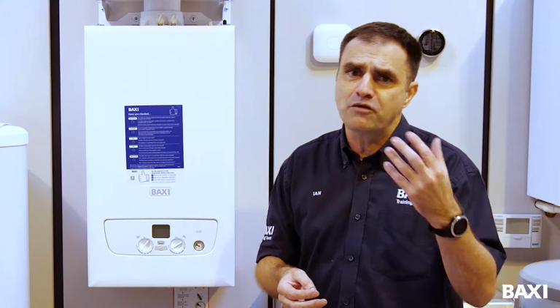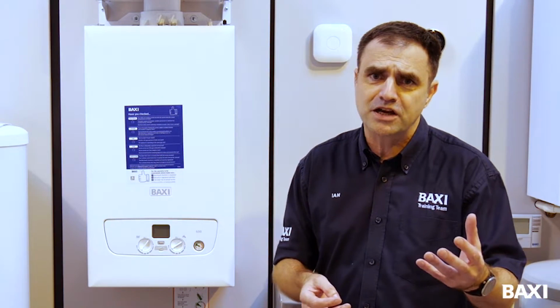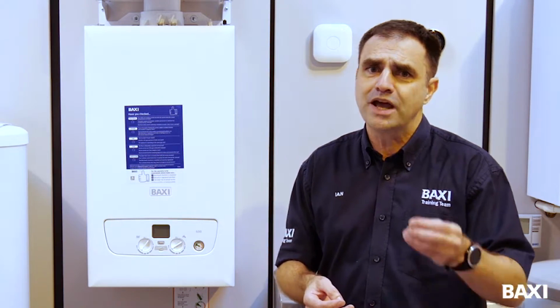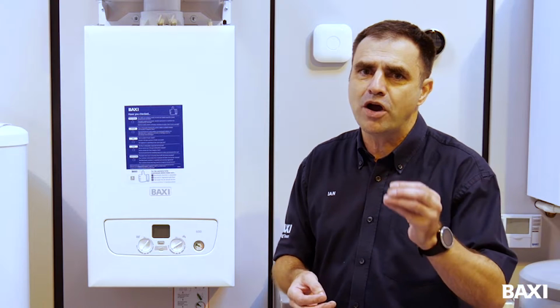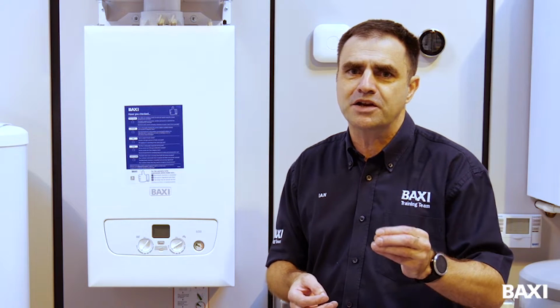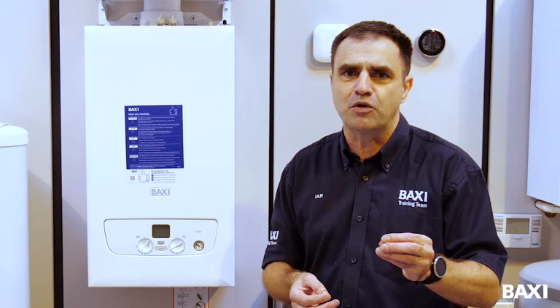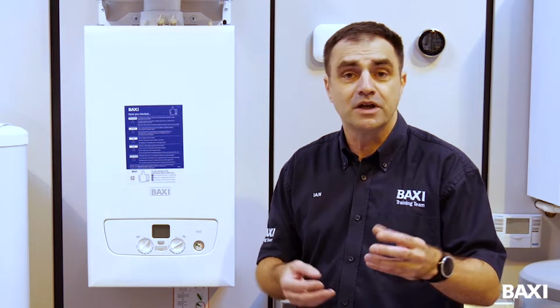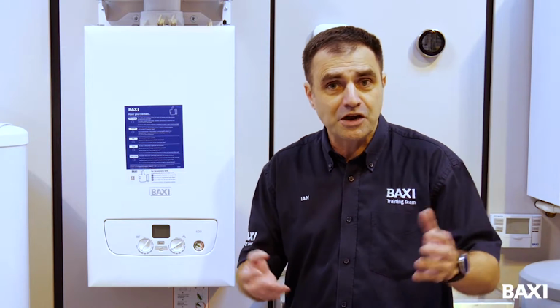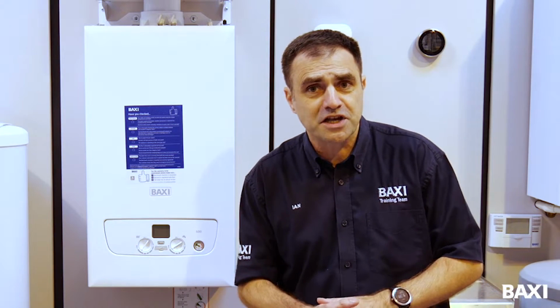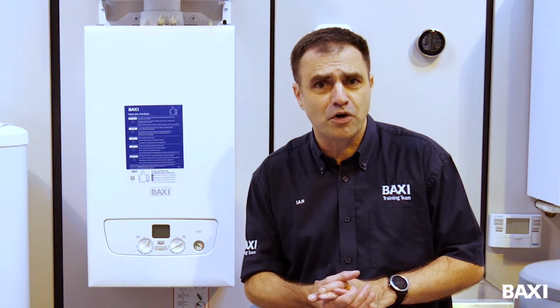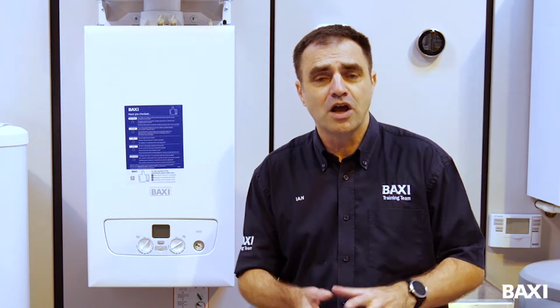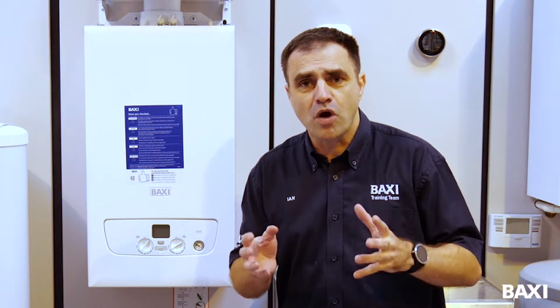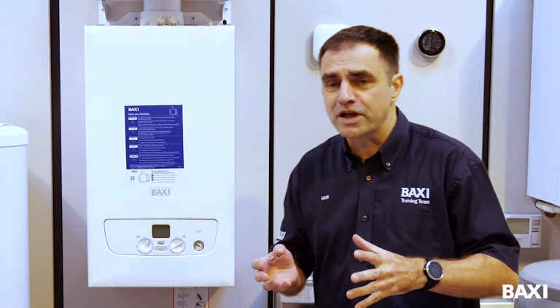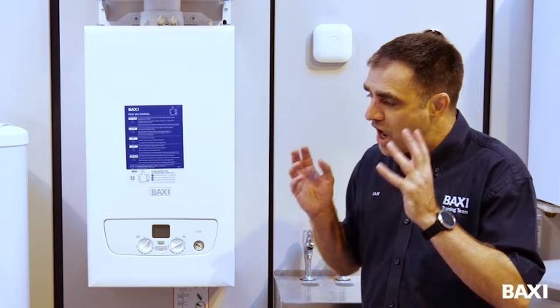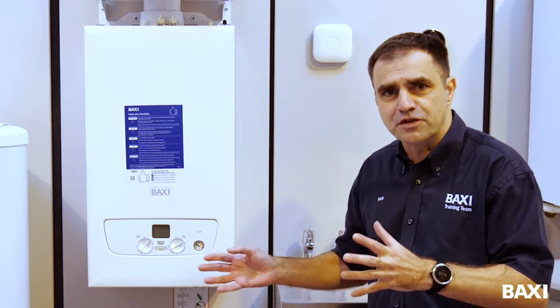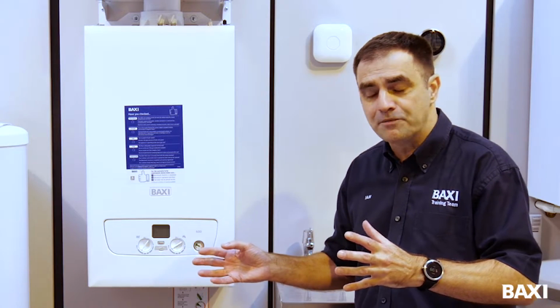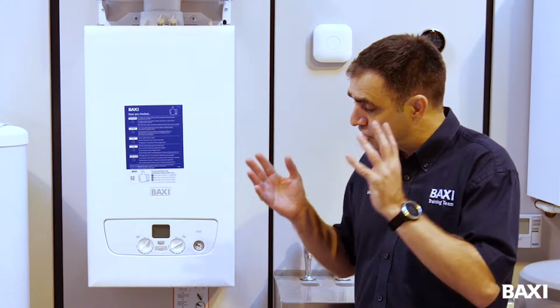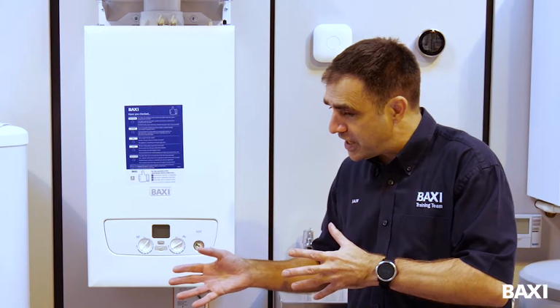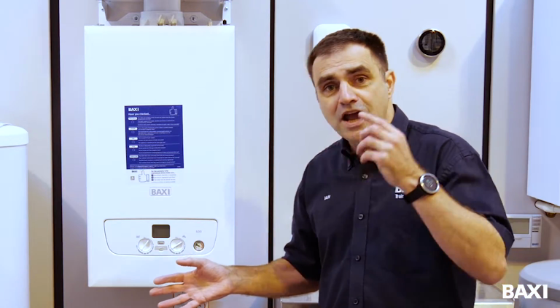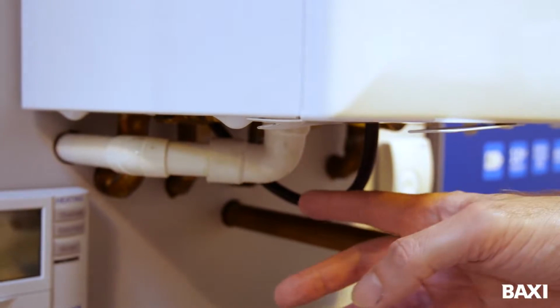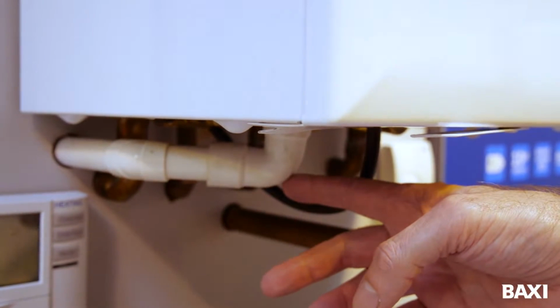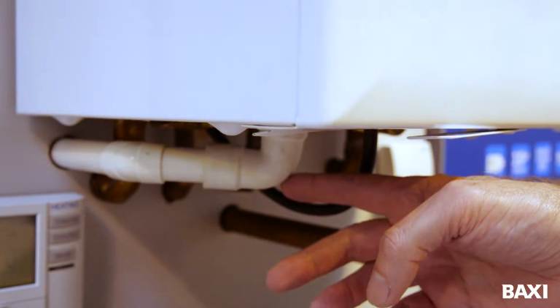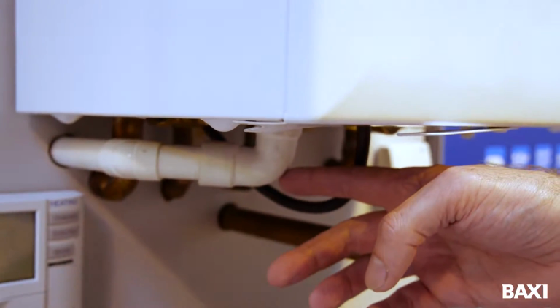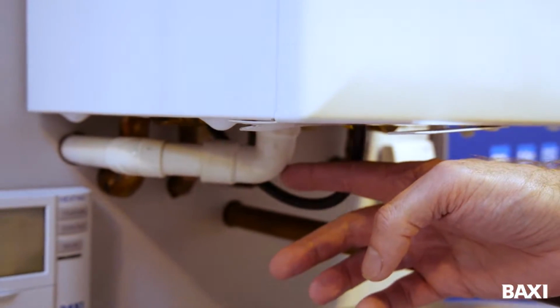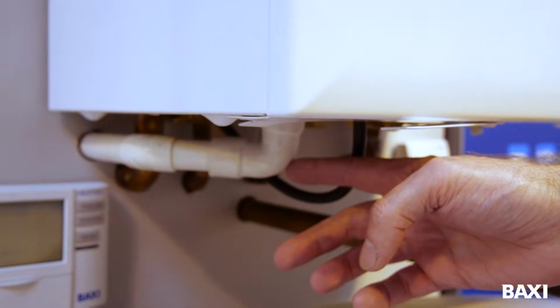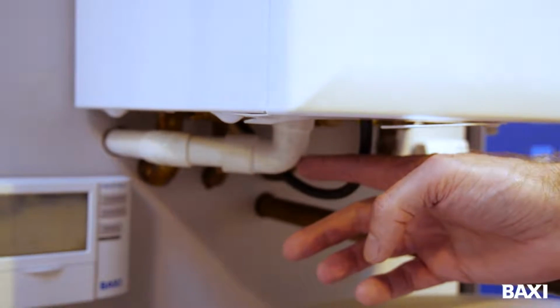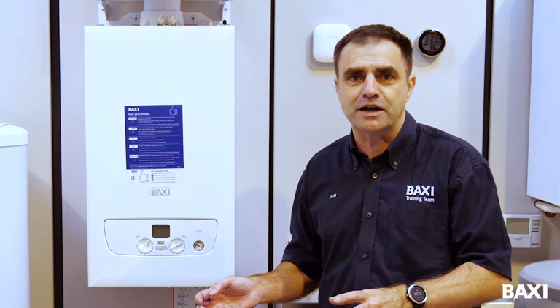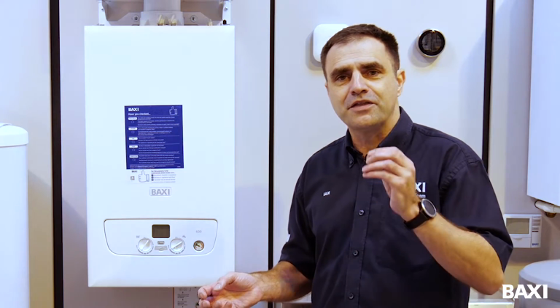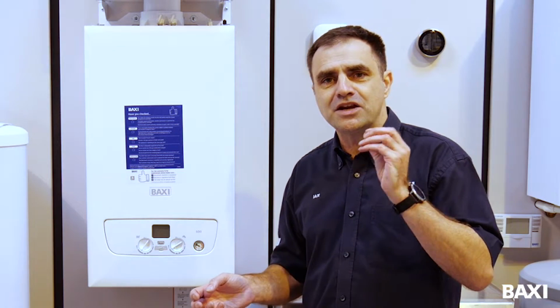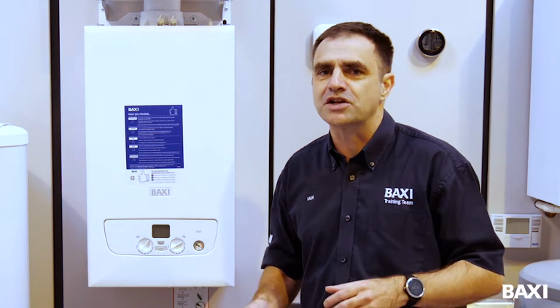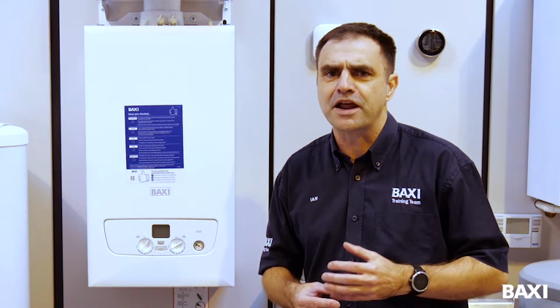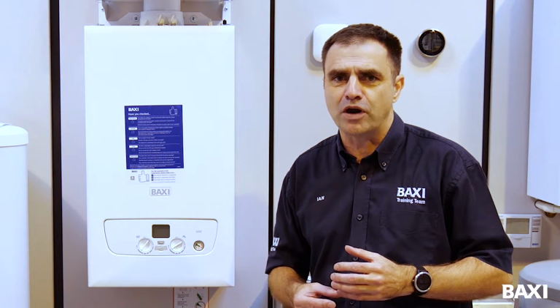If you've got an old boiler, say over 15 years old, it might not be a condensing boiler. So how do you know if it's a condensing boiler? You quite simply look underneath the boiler and you can just see here, you'll have a white pipe leaving the boiler going outside or maybe to a drain. That indicates that it is a condensing boiler.